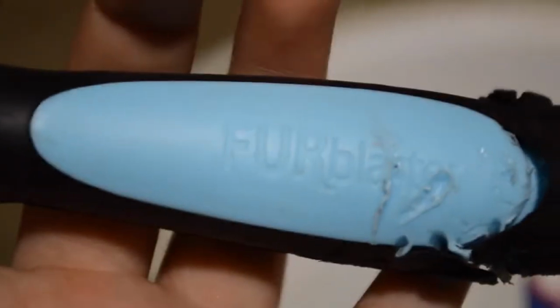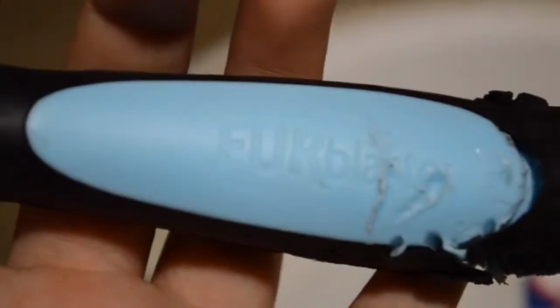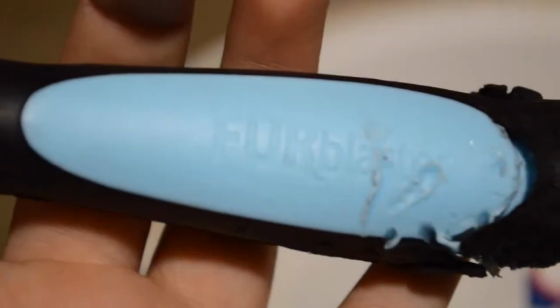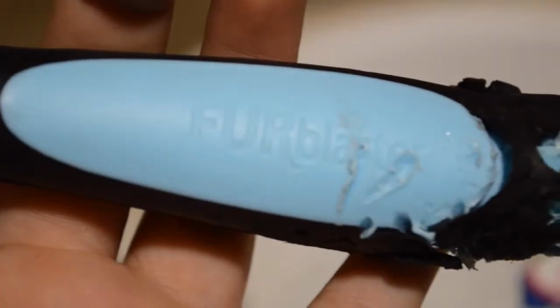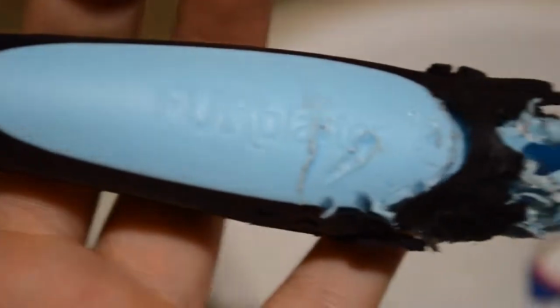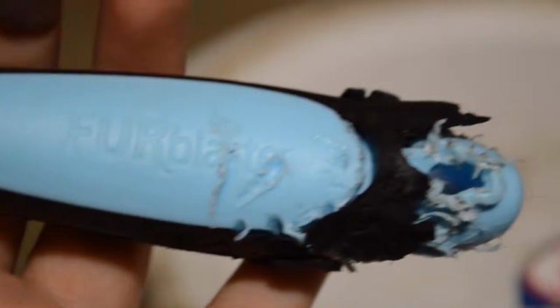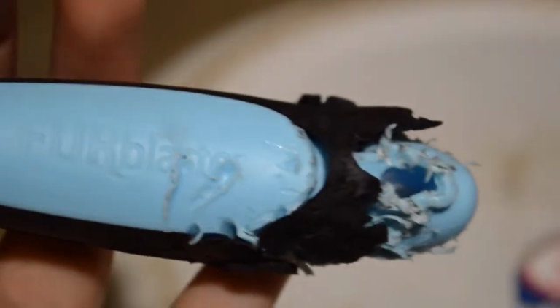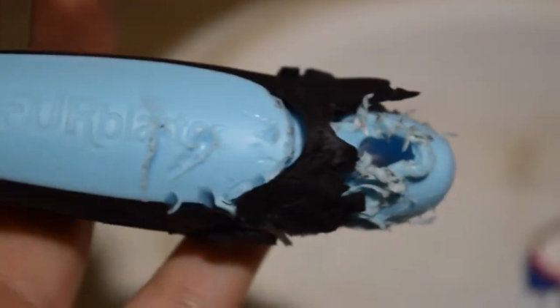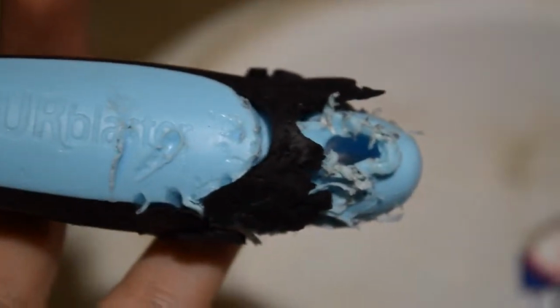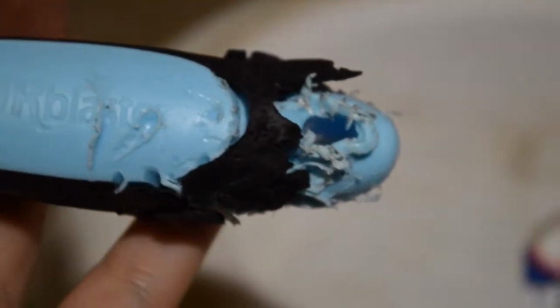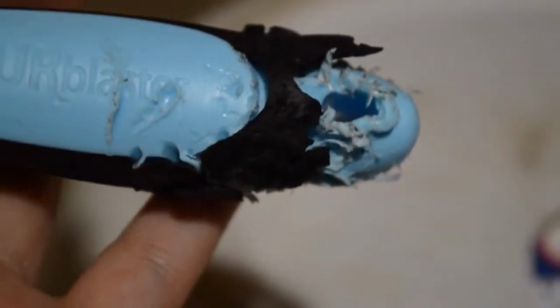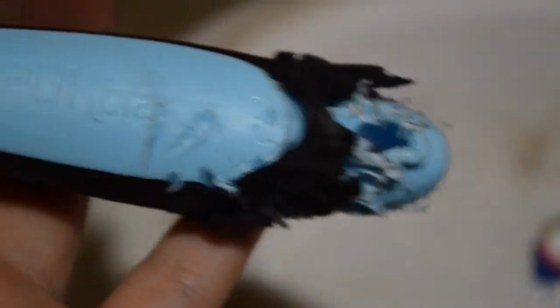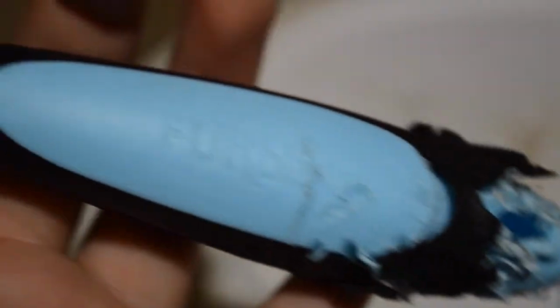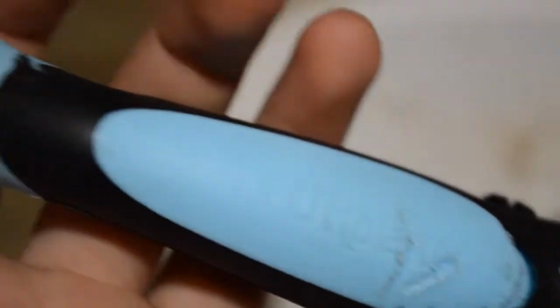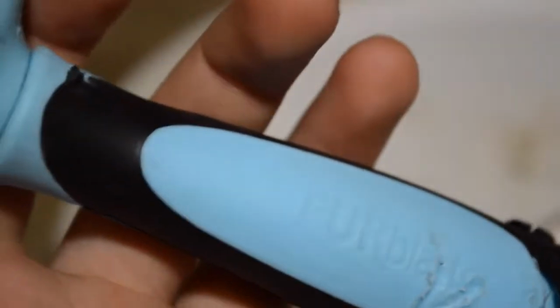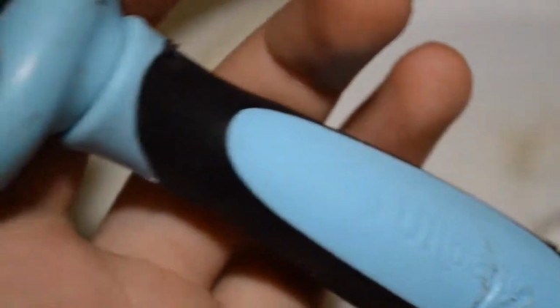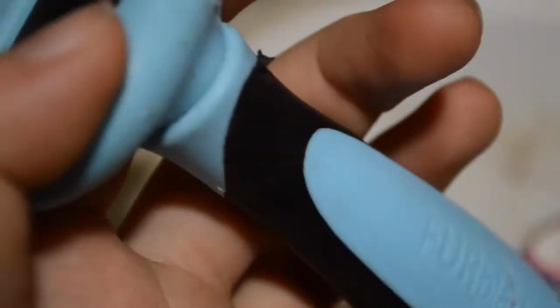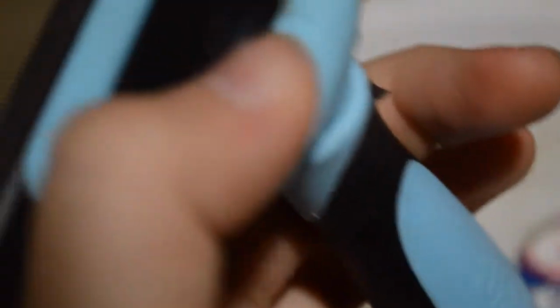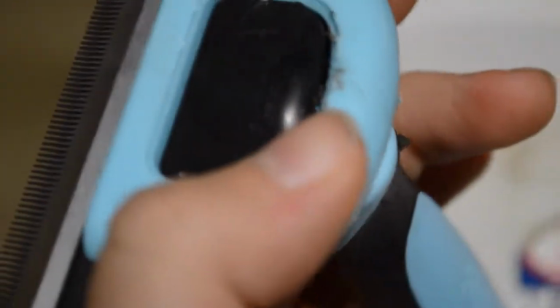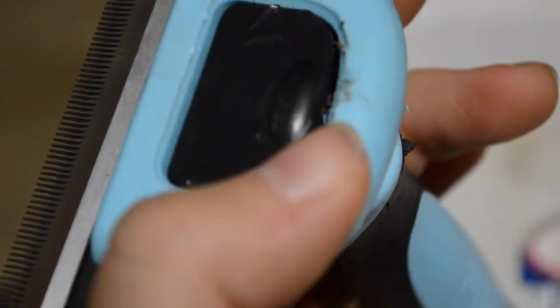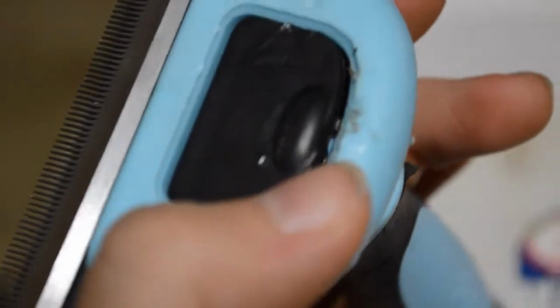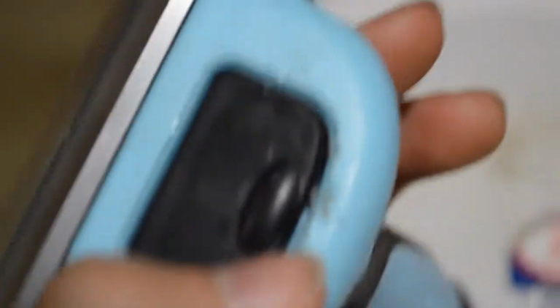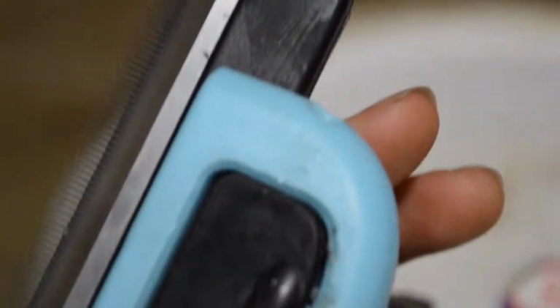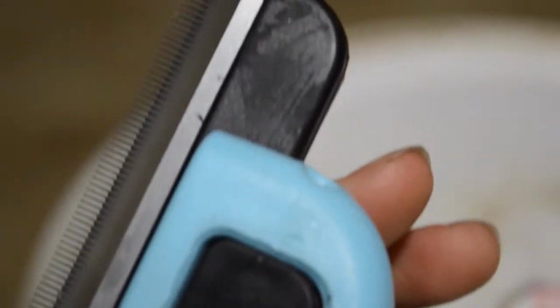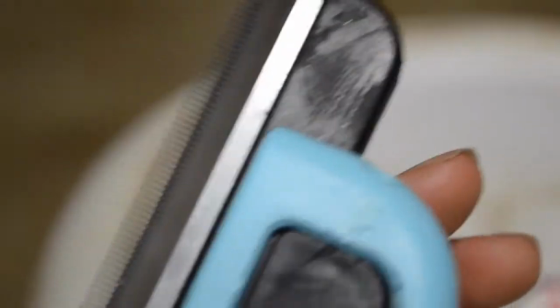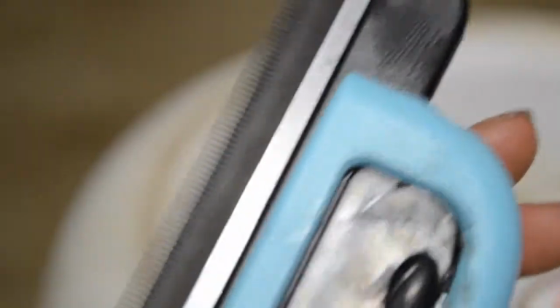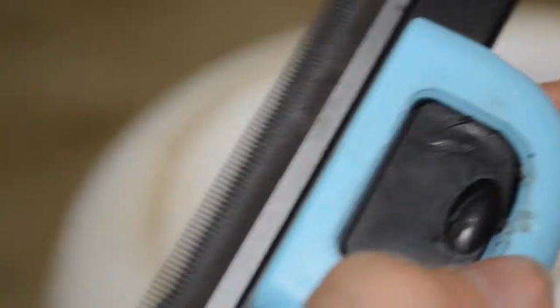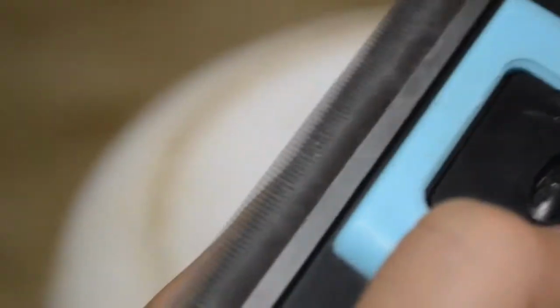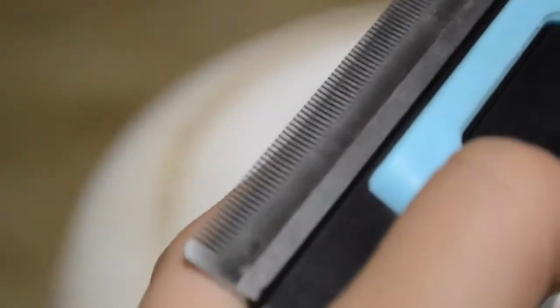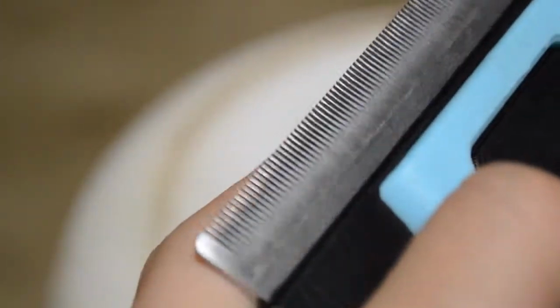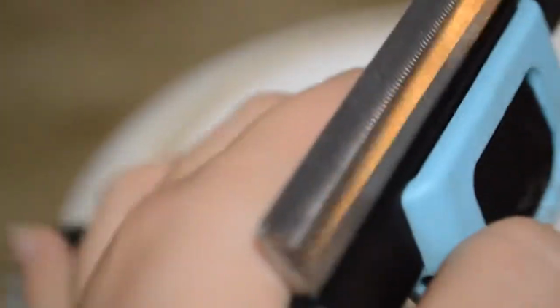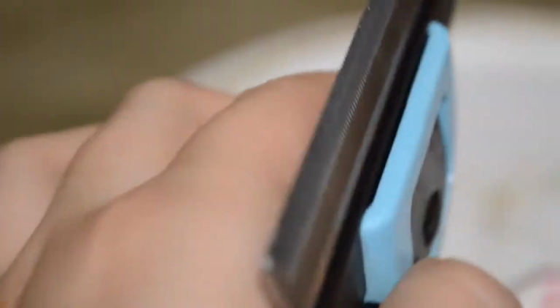Later we'll do a review on the cat with it. But obviously Remy chewed it up. It's not as good as the Furminator, but it's doable if you want to use it for a small animal of some sort.